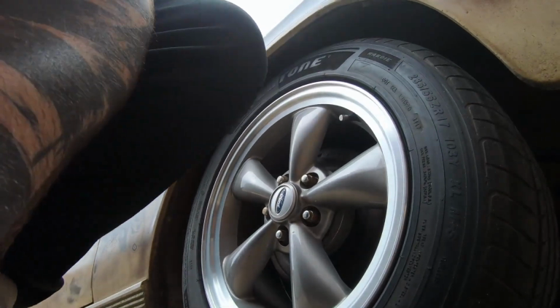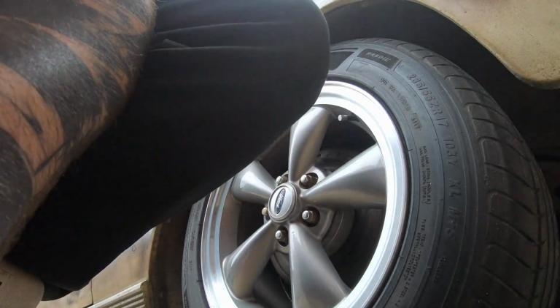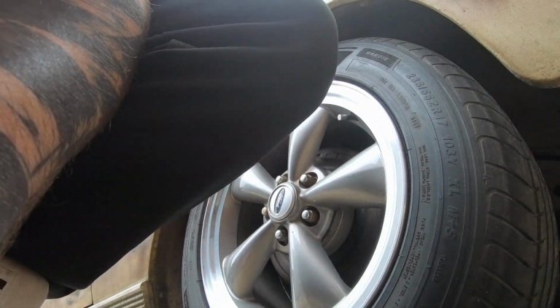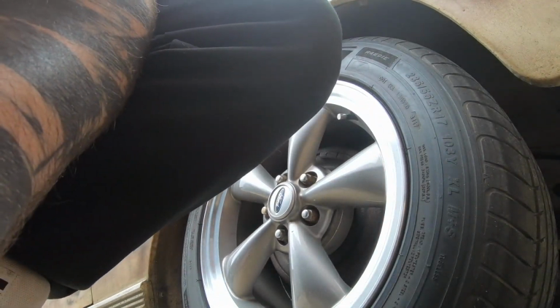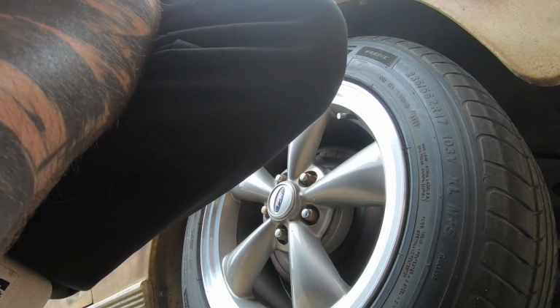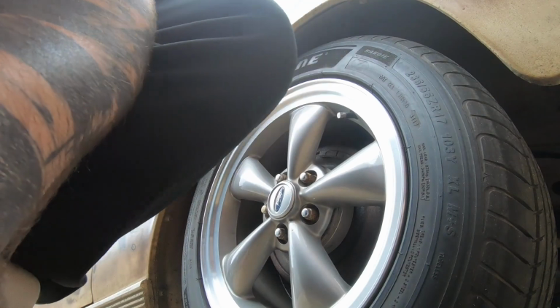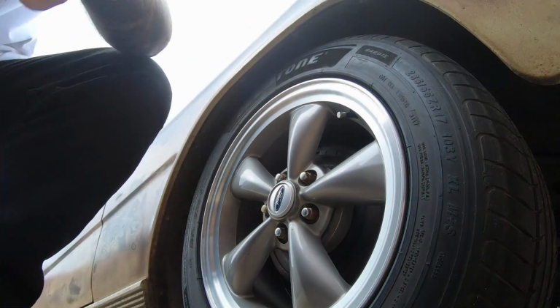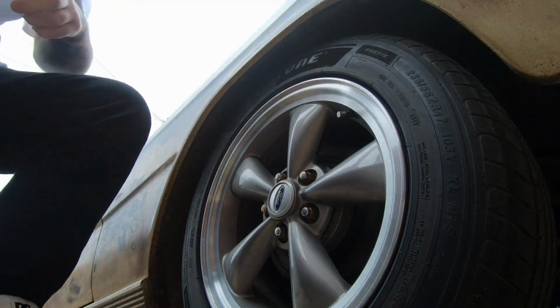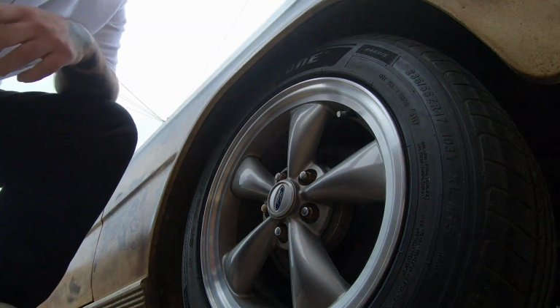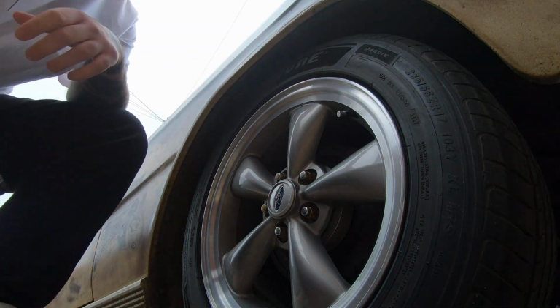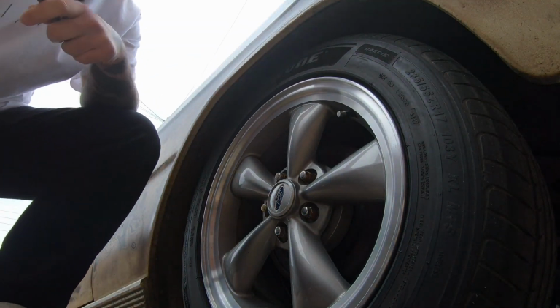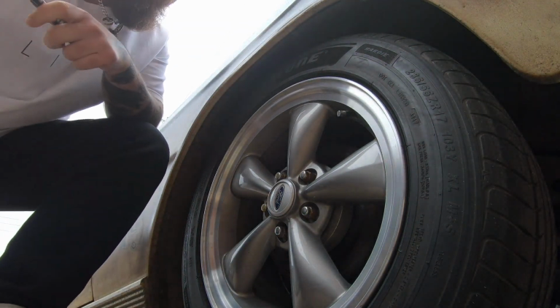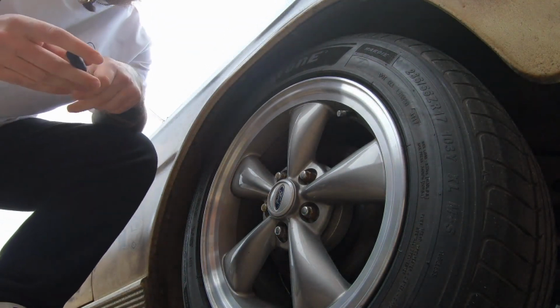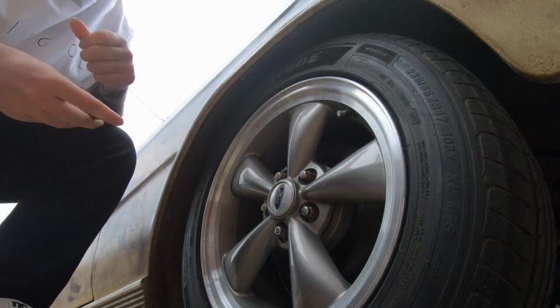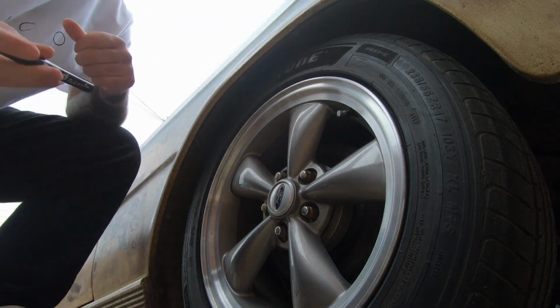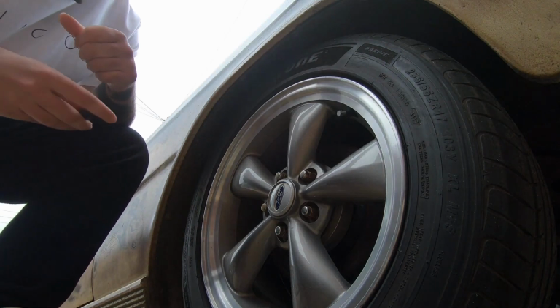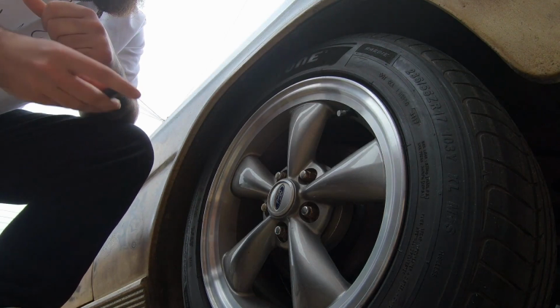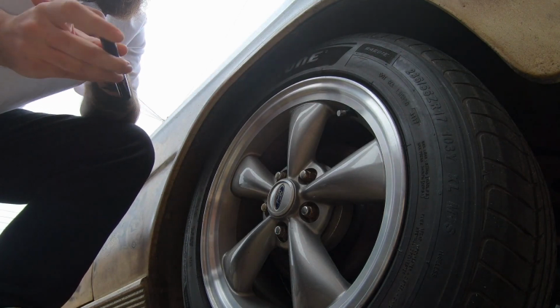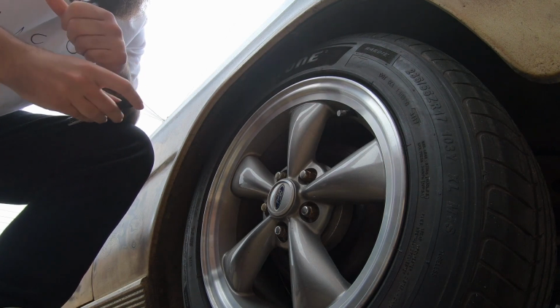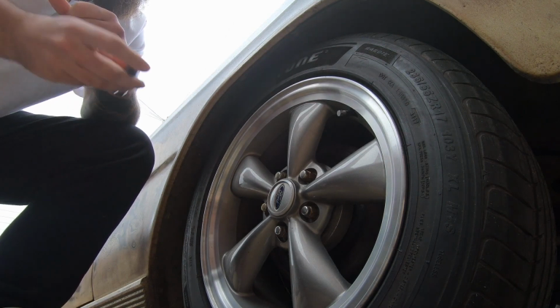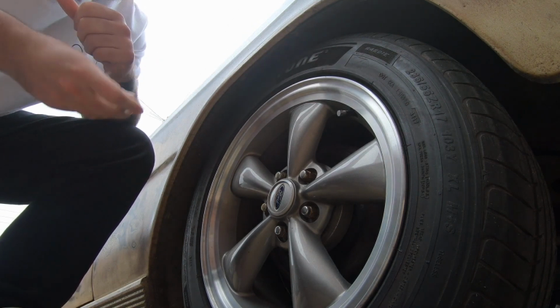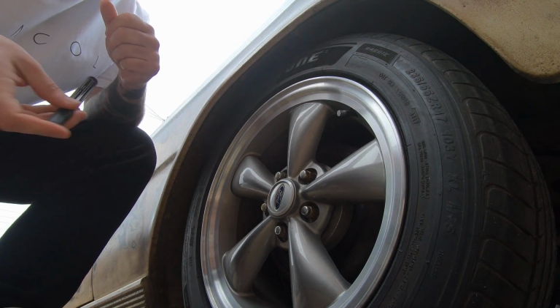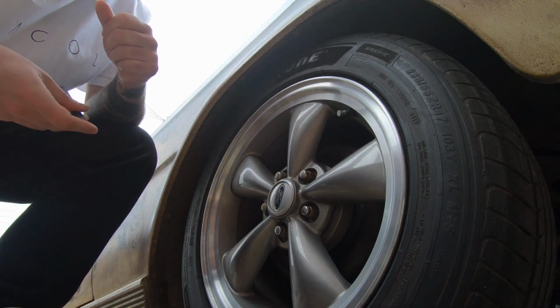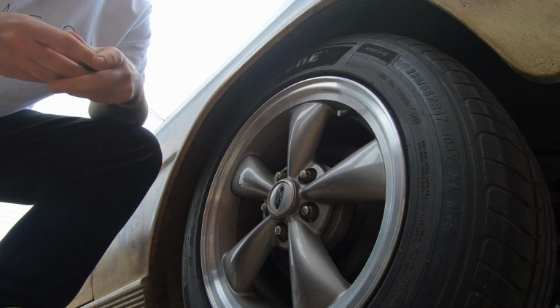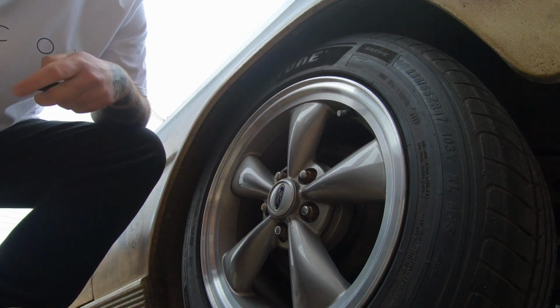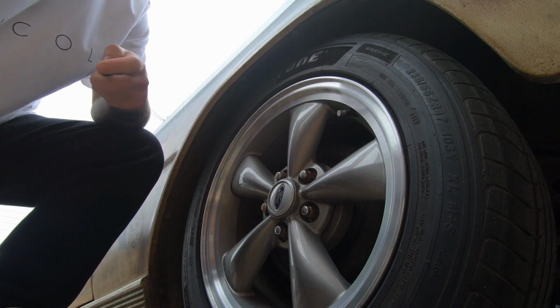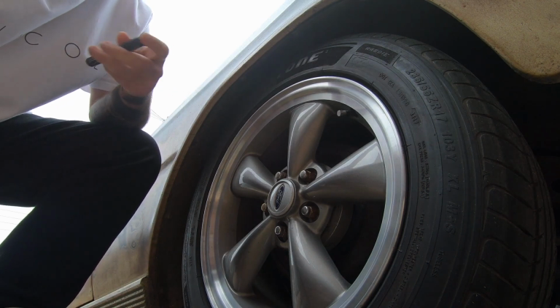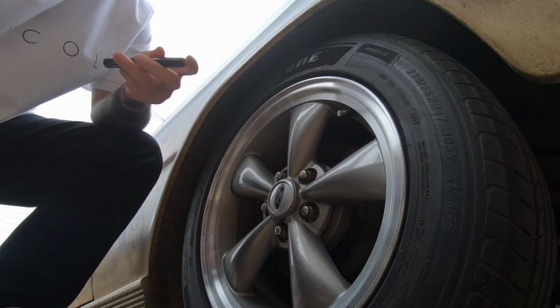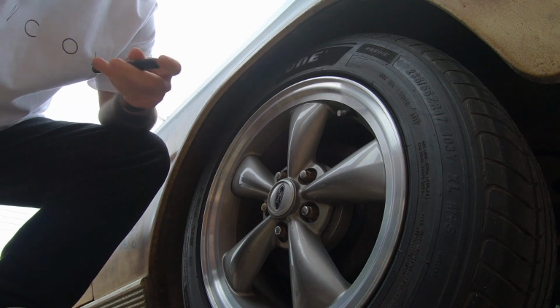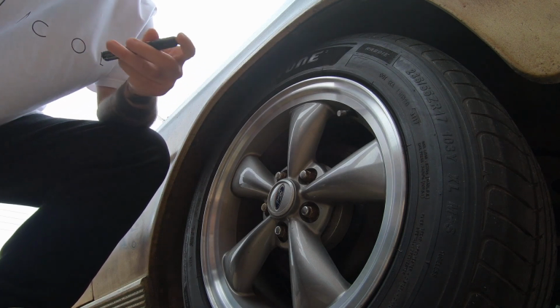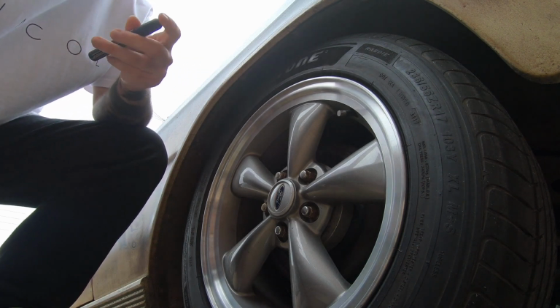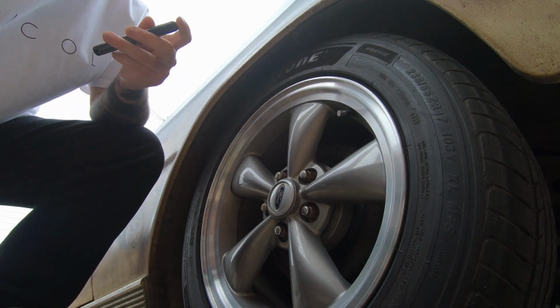I wanted to do a full time-lapse of doing it. Unfortunately the camera died, so that didn't really work out. So you'll see some footage from when I first did it to the car, which was early March — March 3rd — and then you'll see some sunnier day weather later on in the video, towards the end.